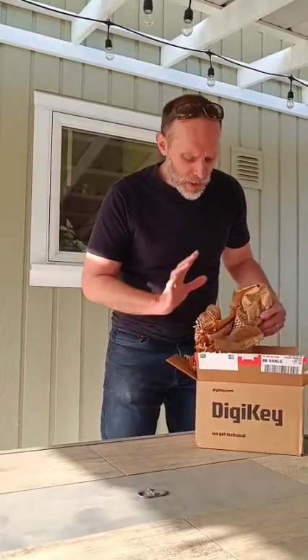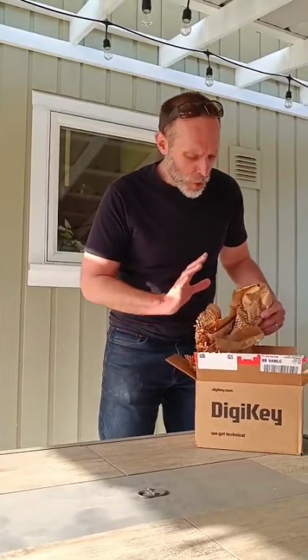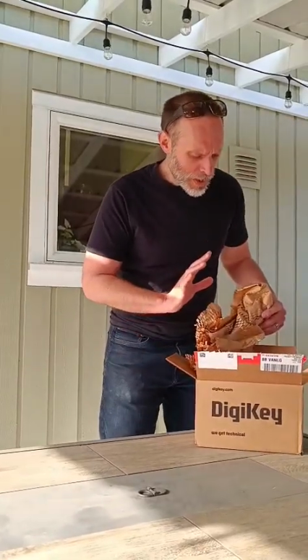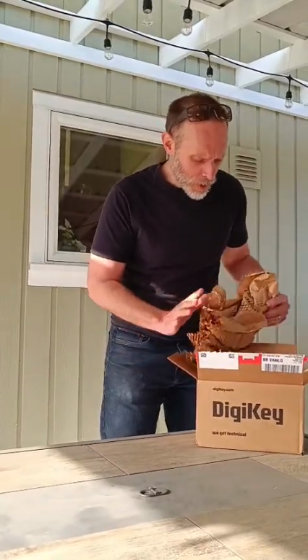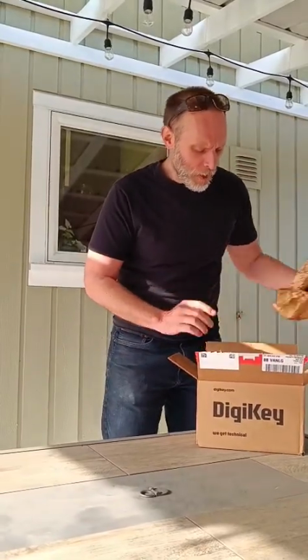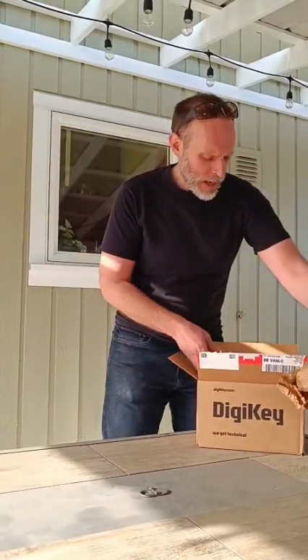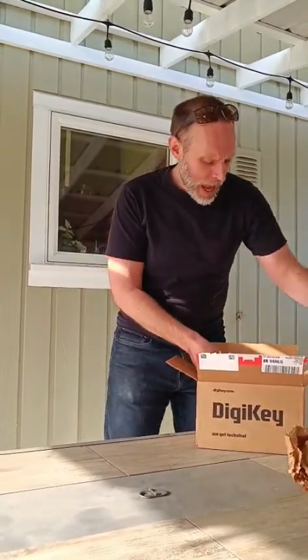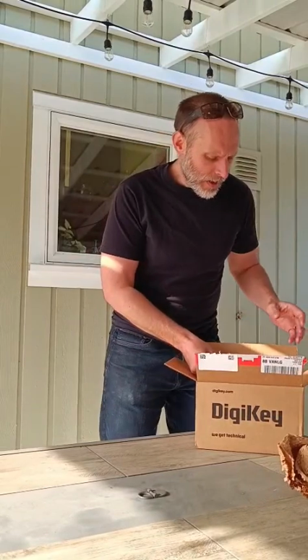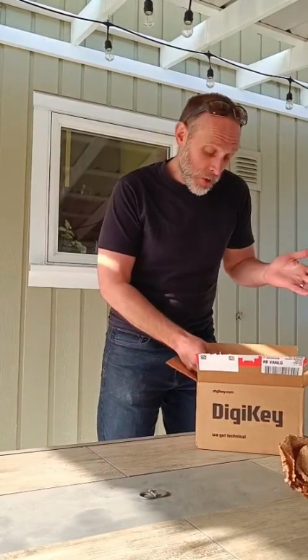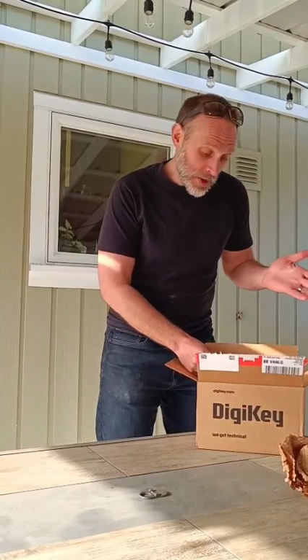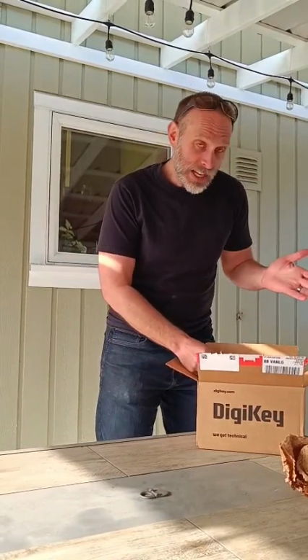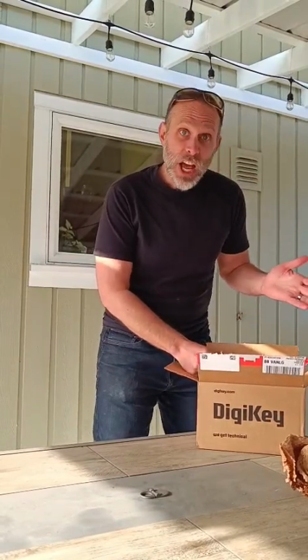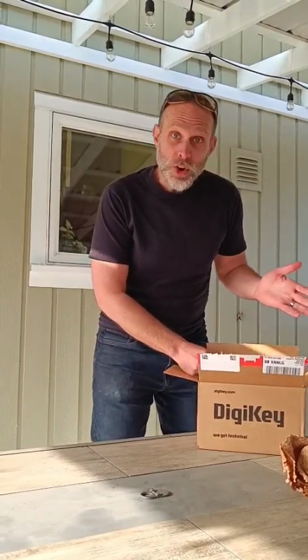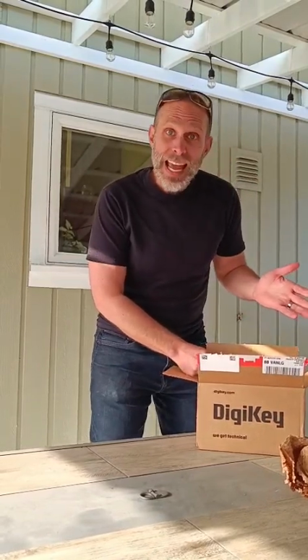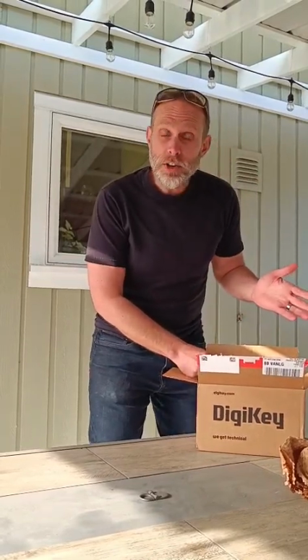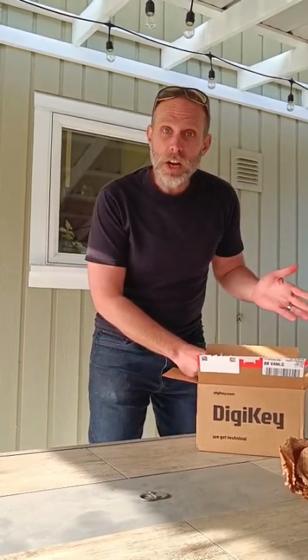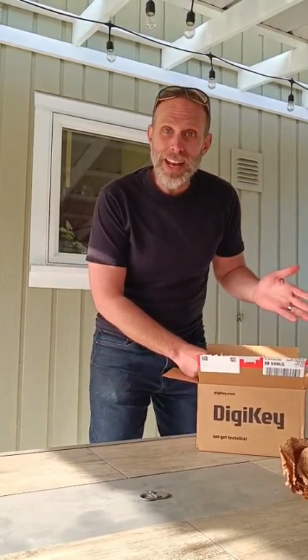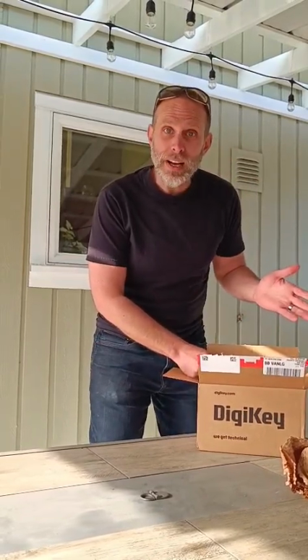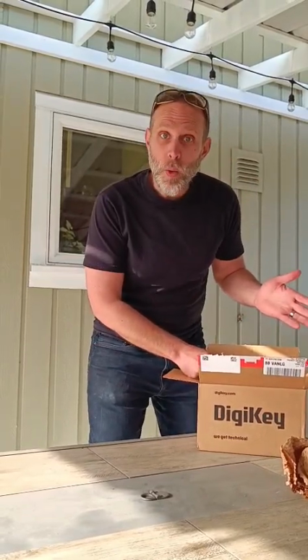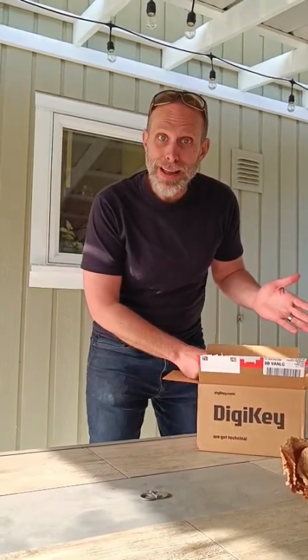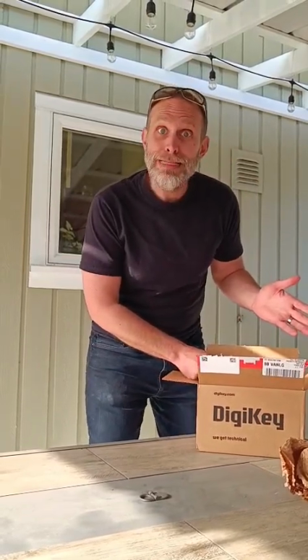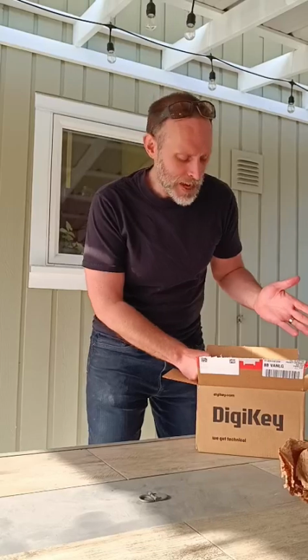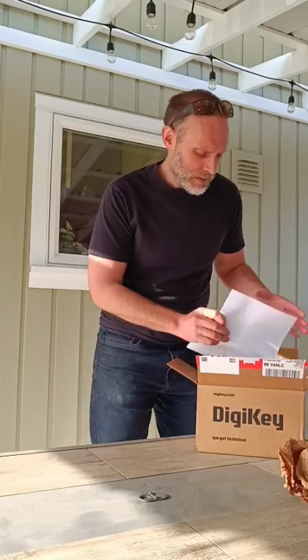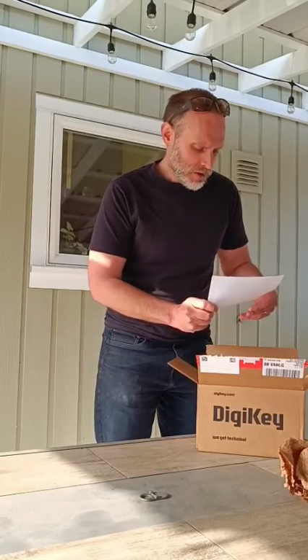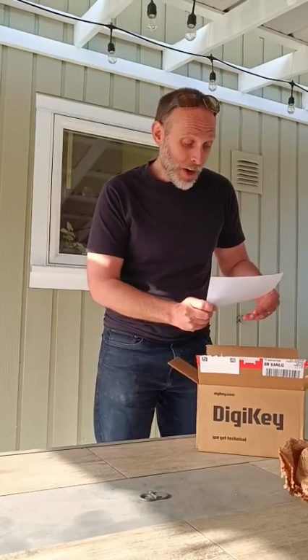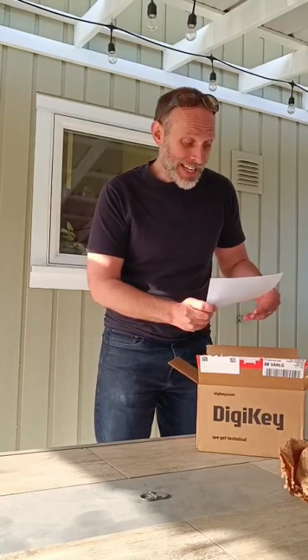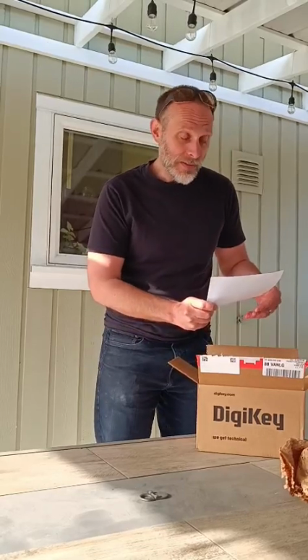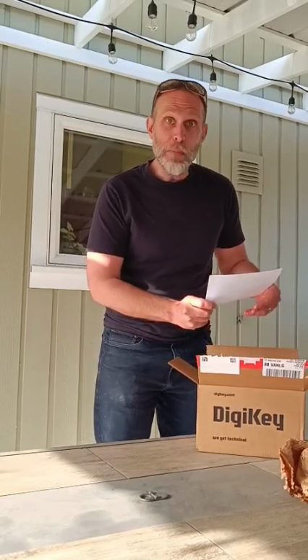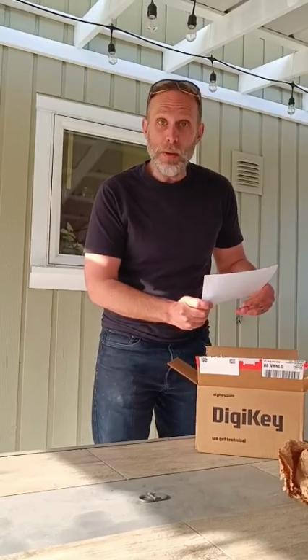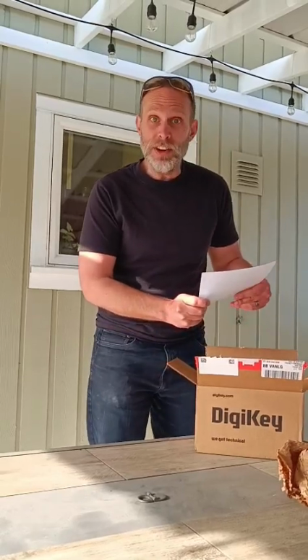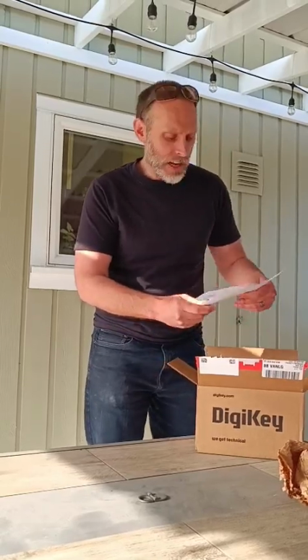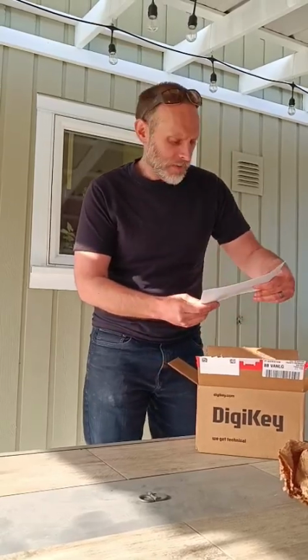Everything is always packaged so well. And the great thing about DigiKey — you order it, it's literally here in one day. One day. That's amazing. So if you want to actually get stuff done, bam, it's in your hands.